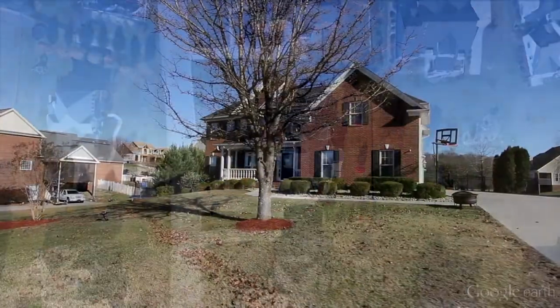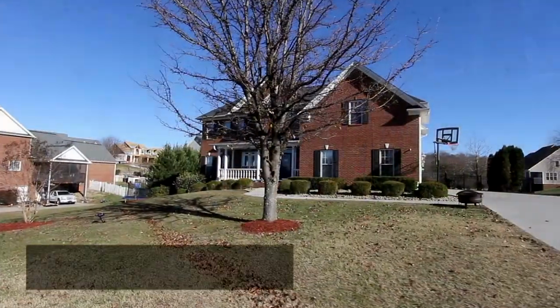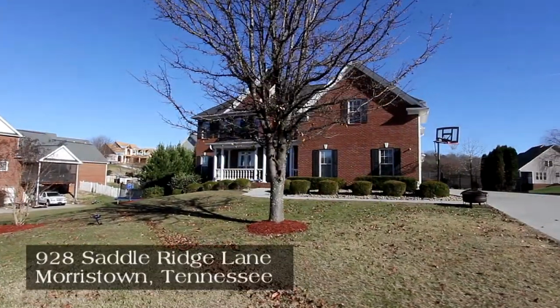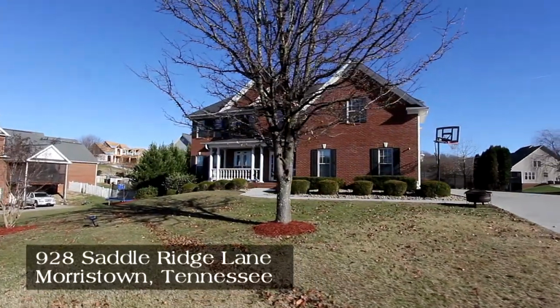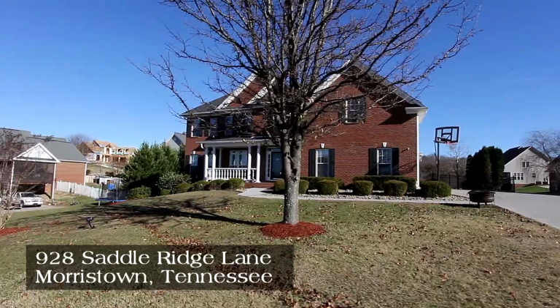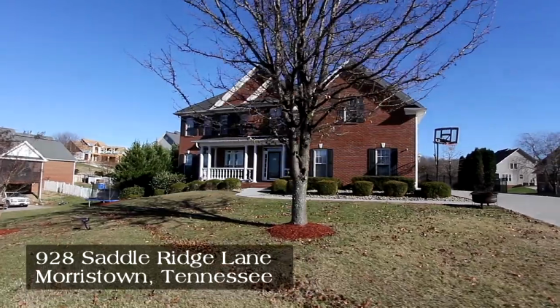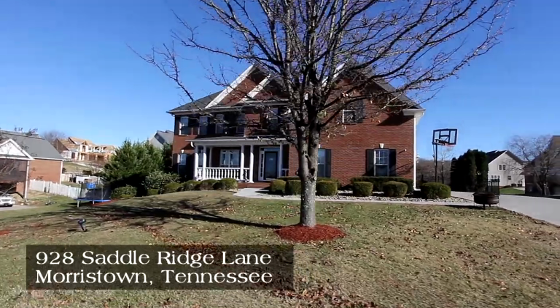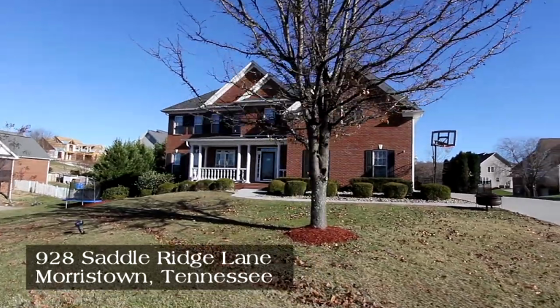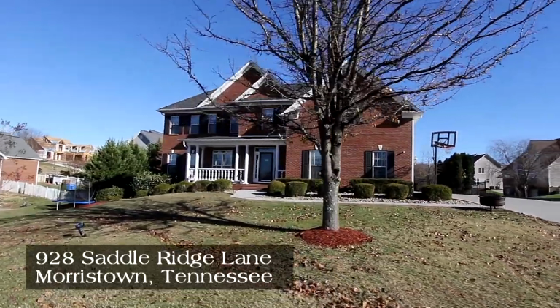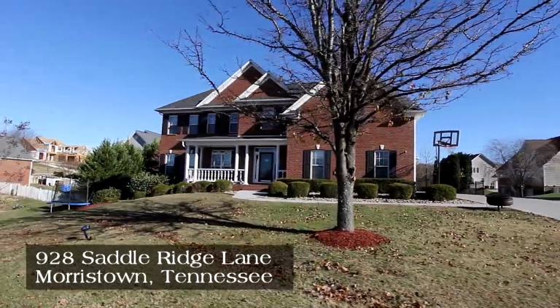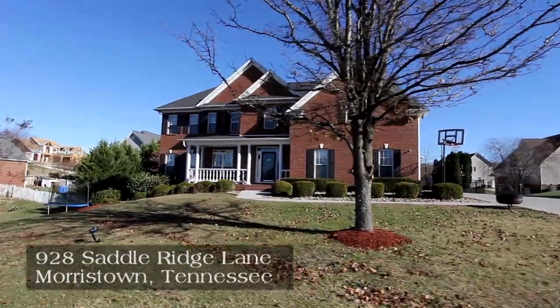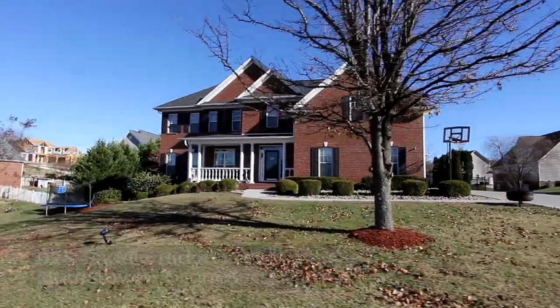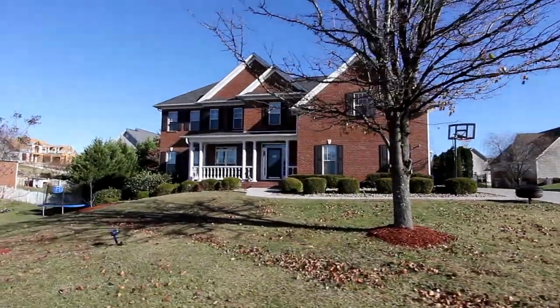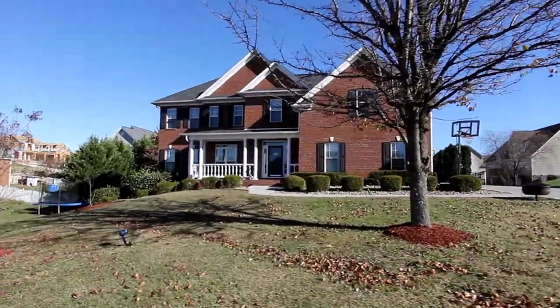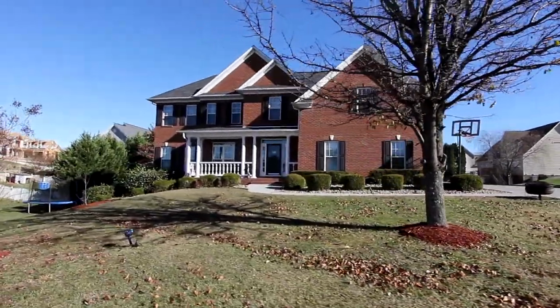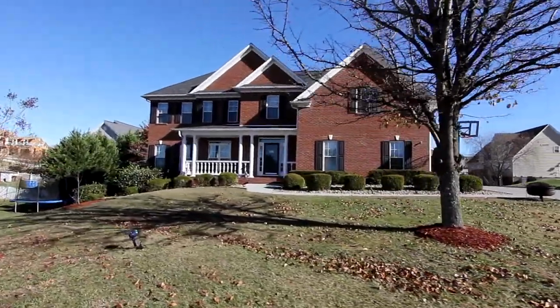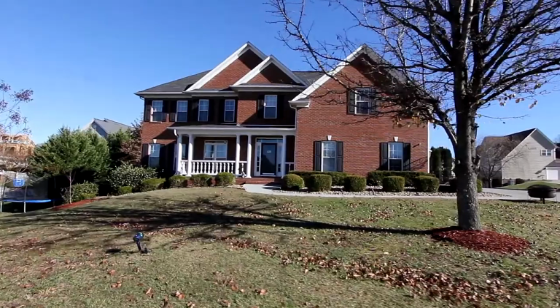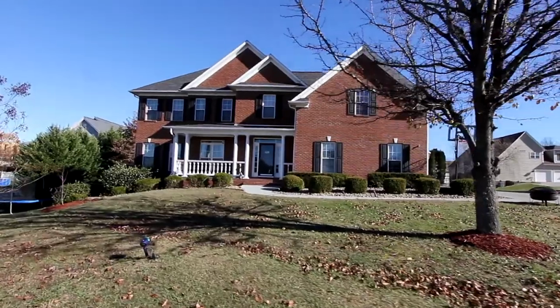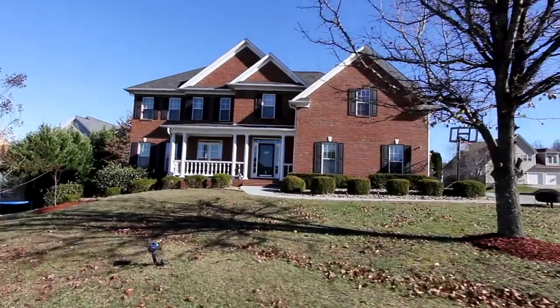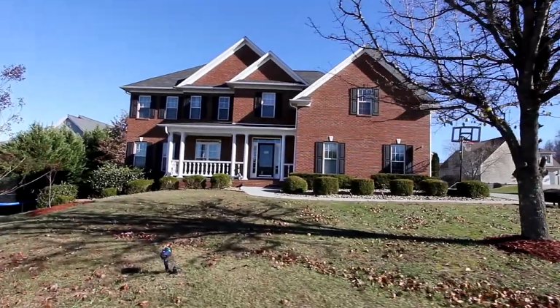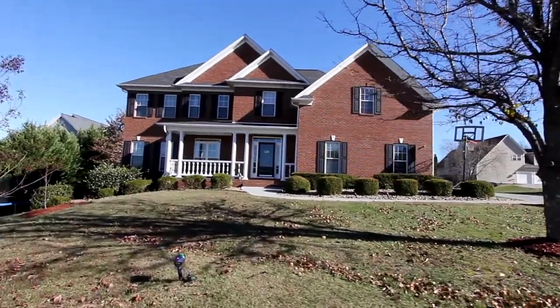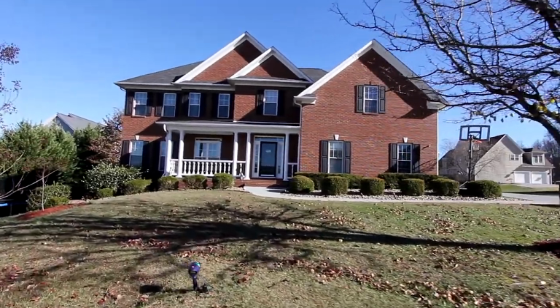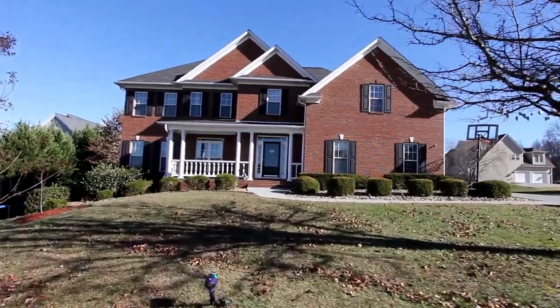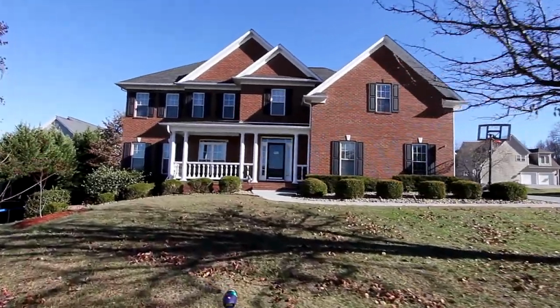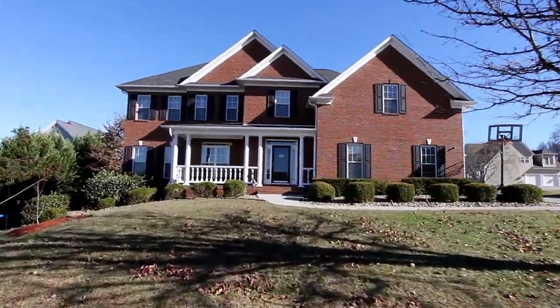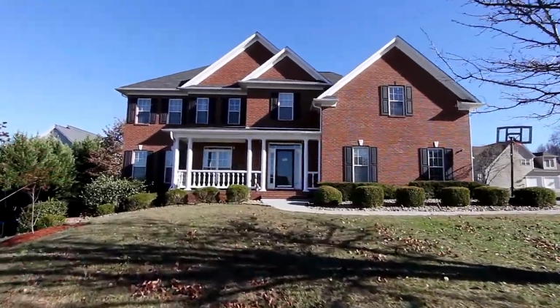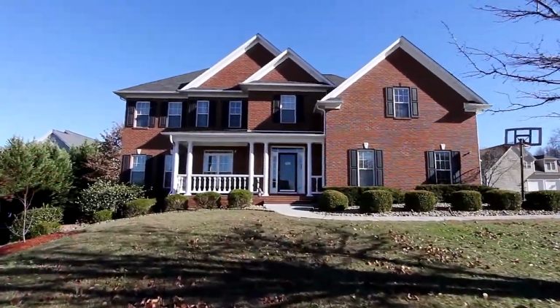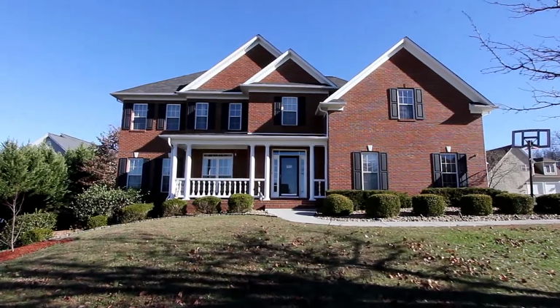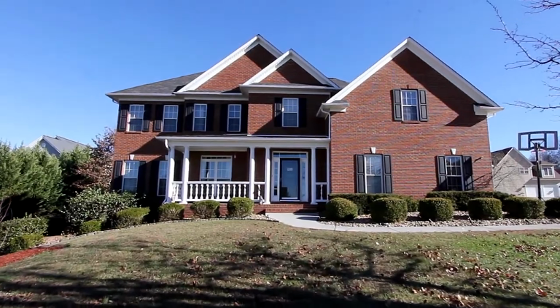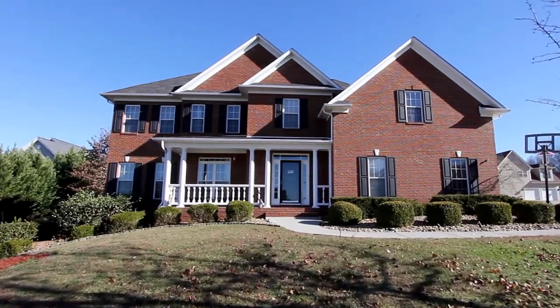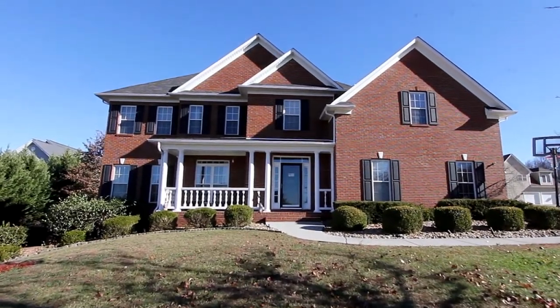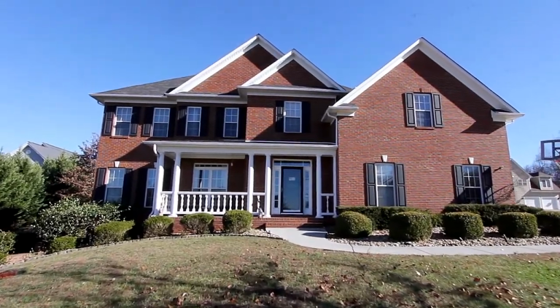With five bedrooms, two baths and a half bath, you are in the lap of luxury with over 3,800 square feet of living space. This is the perfect entertainment venue and the most ideal home for raising a growing family.